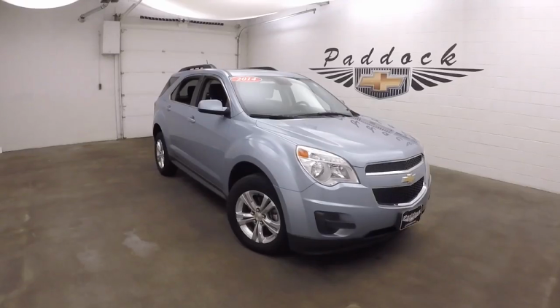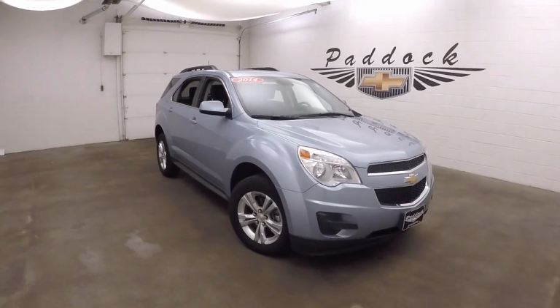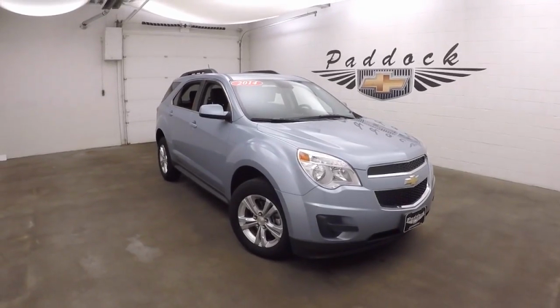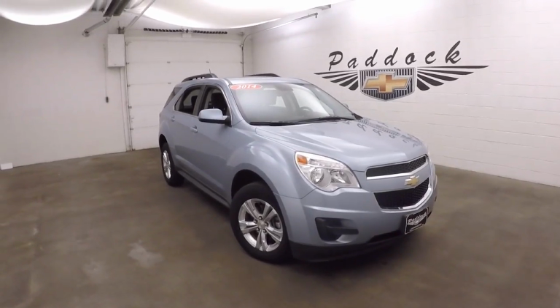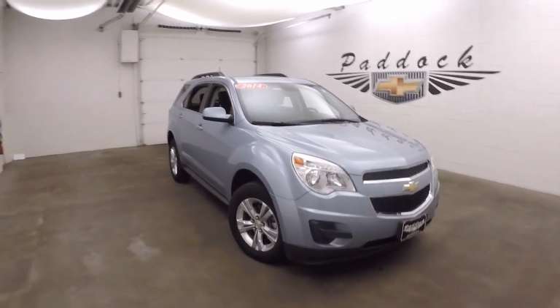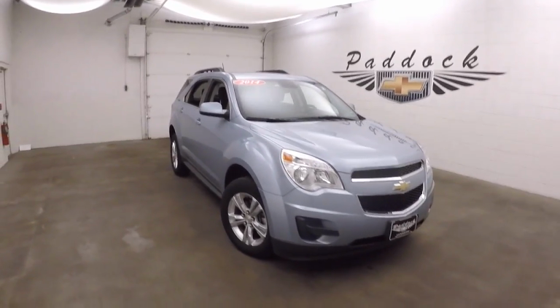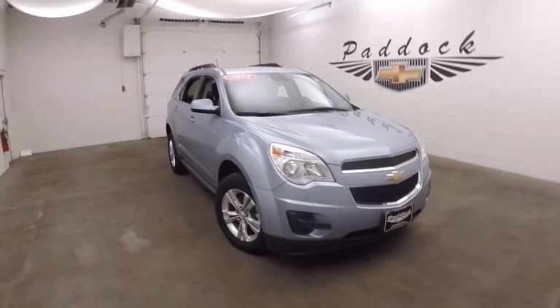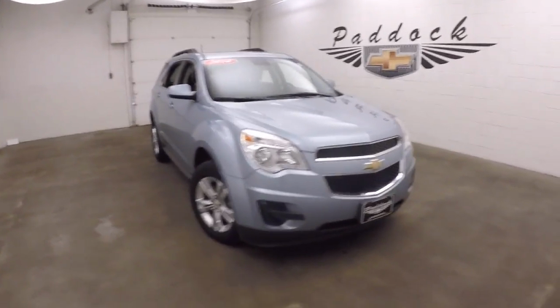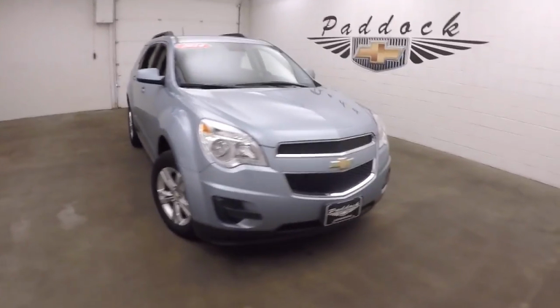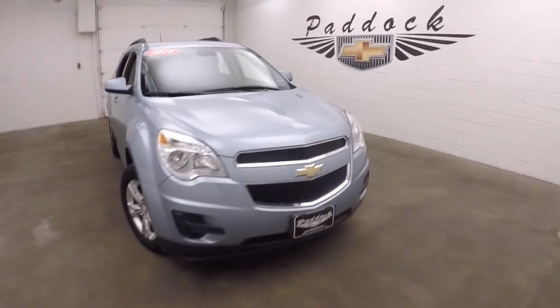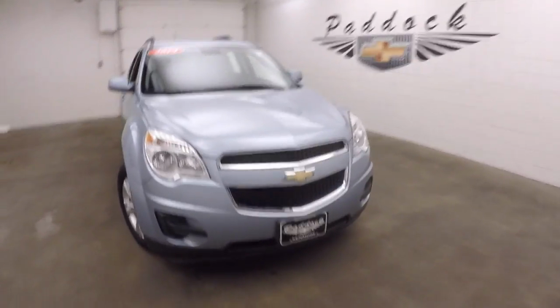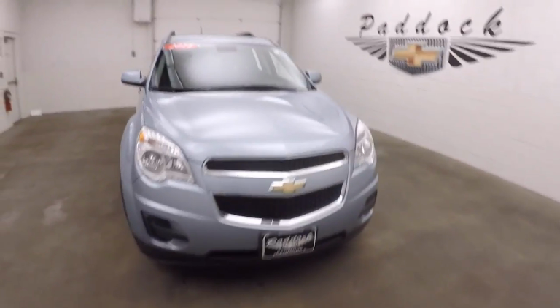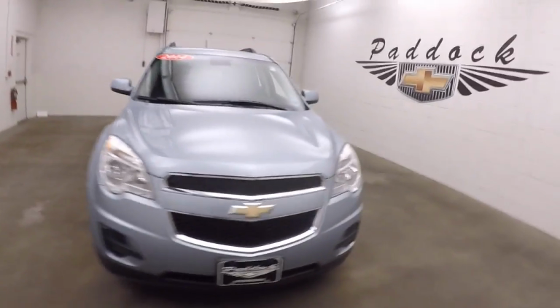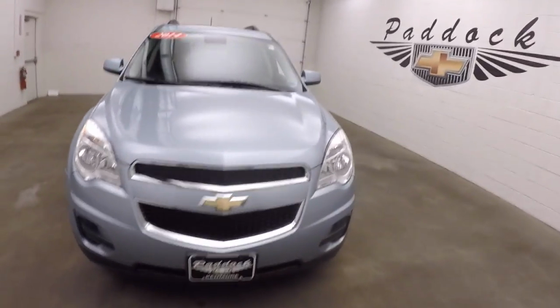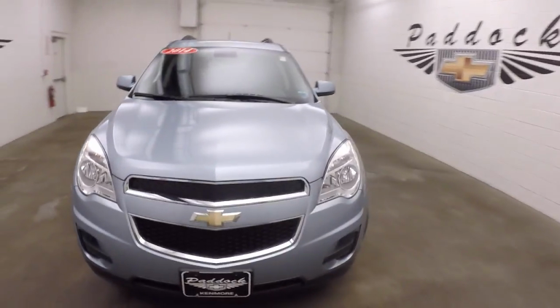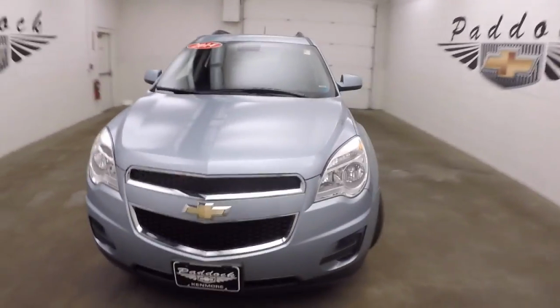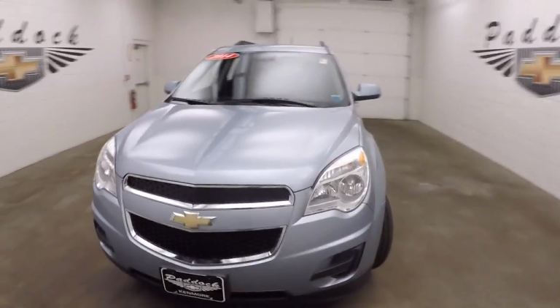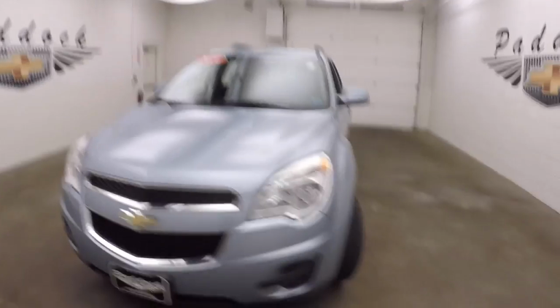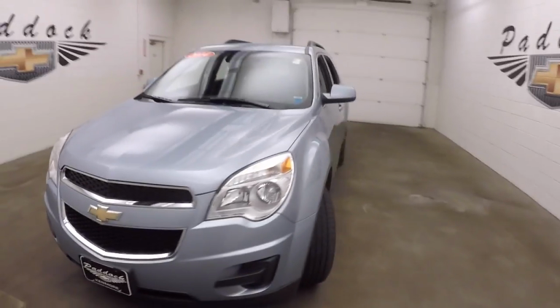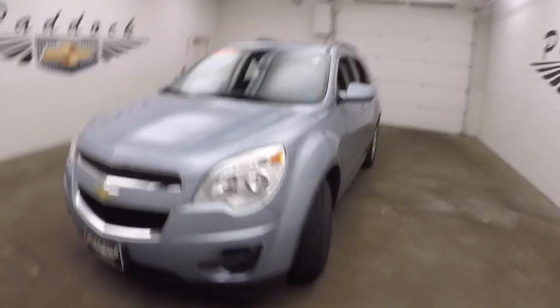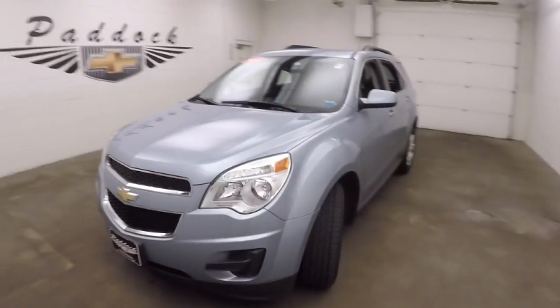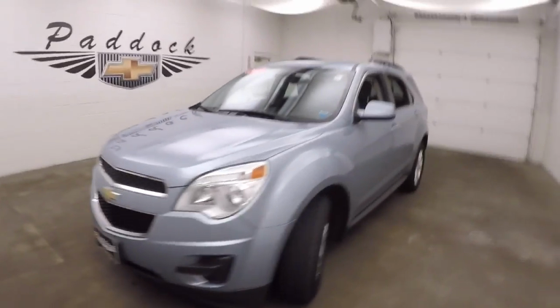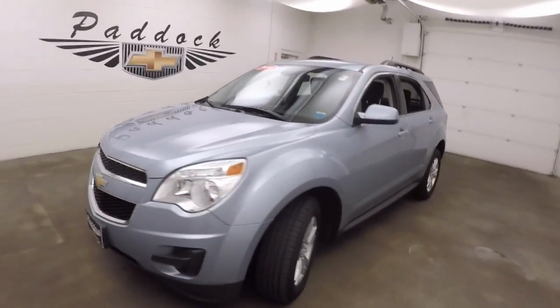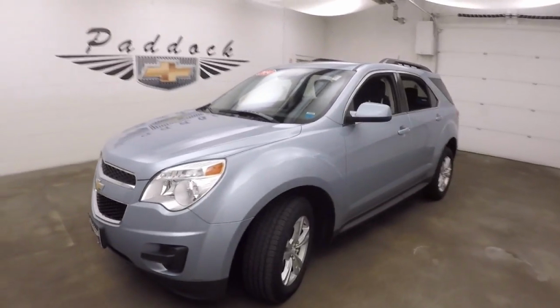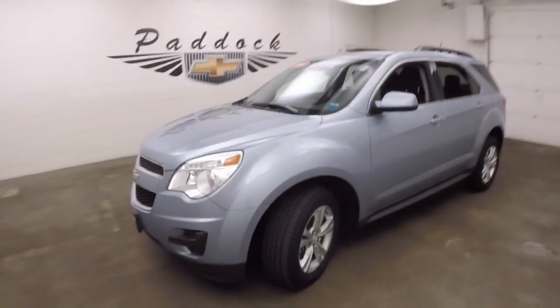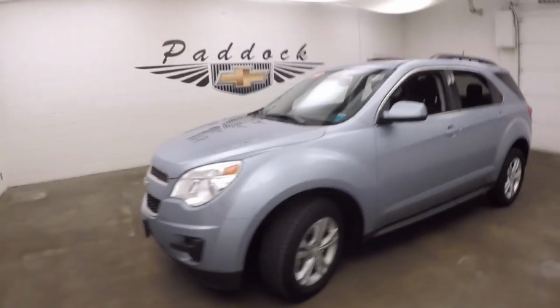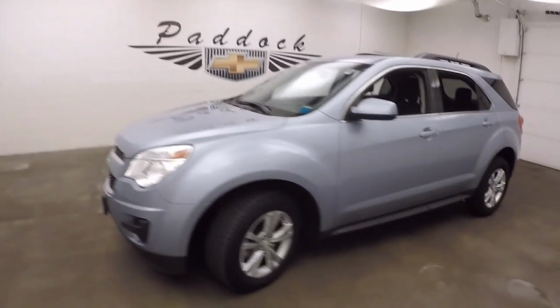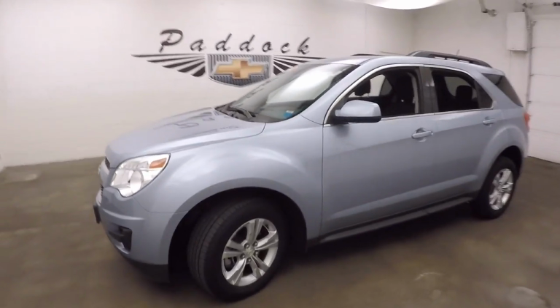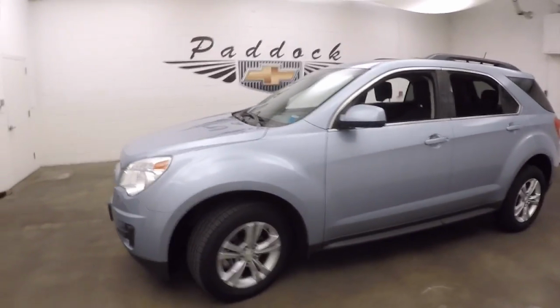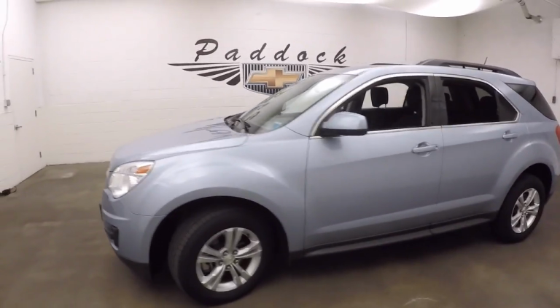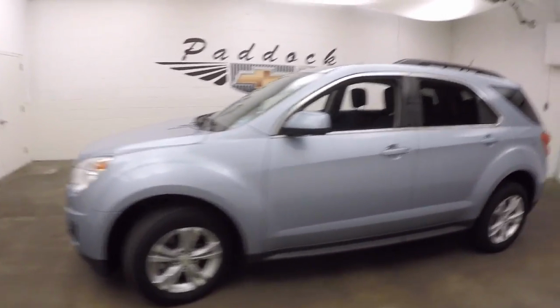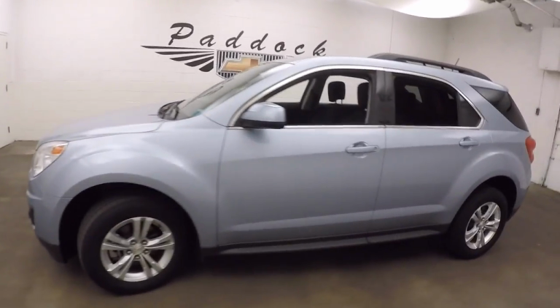It's a 2014 Chevy Equinox. Nice color paint — this is a silver topaz paint, a very, very light blue.